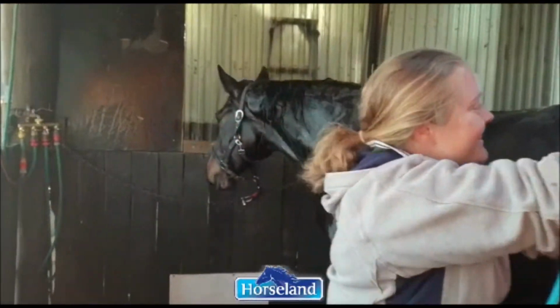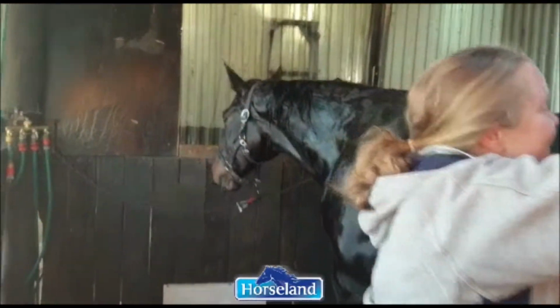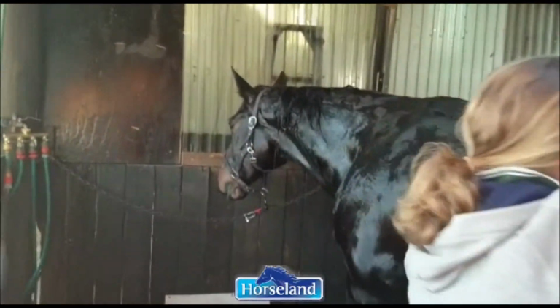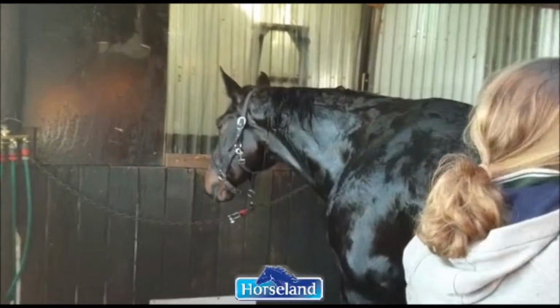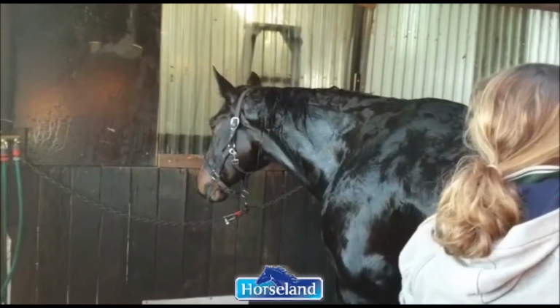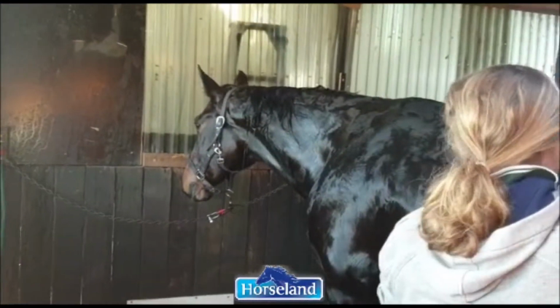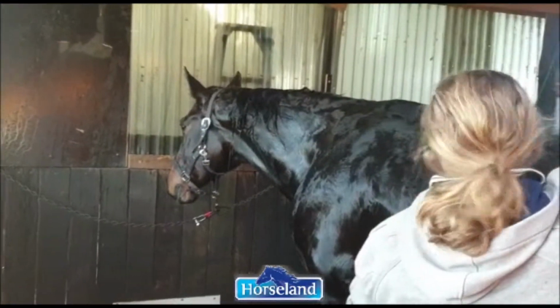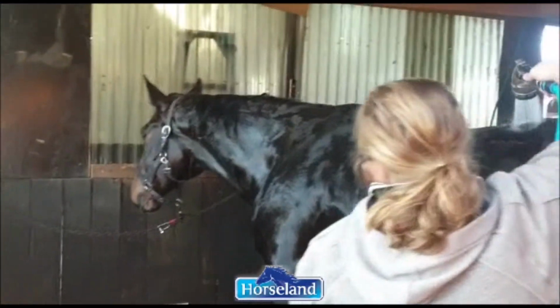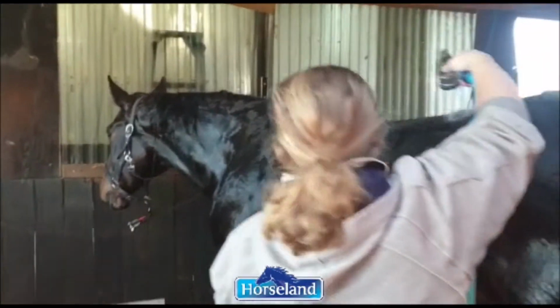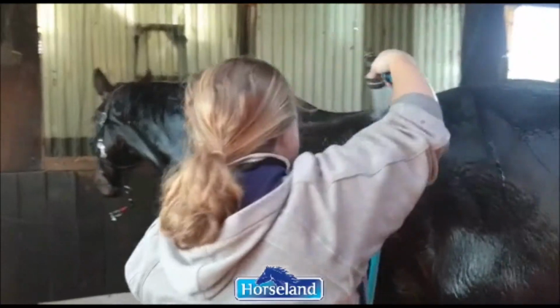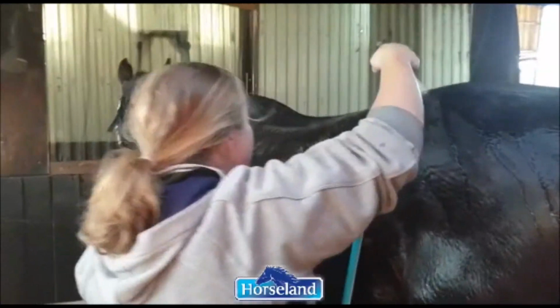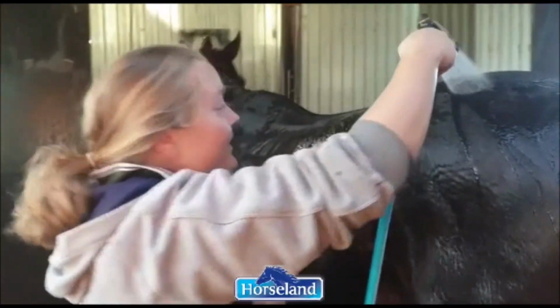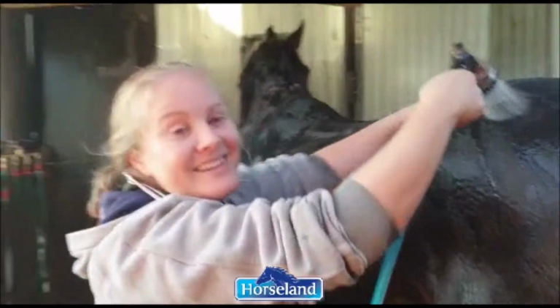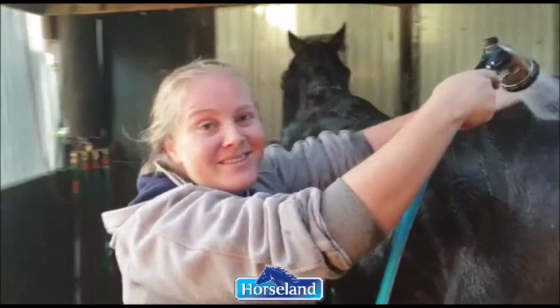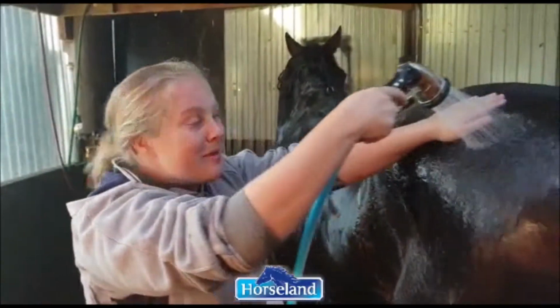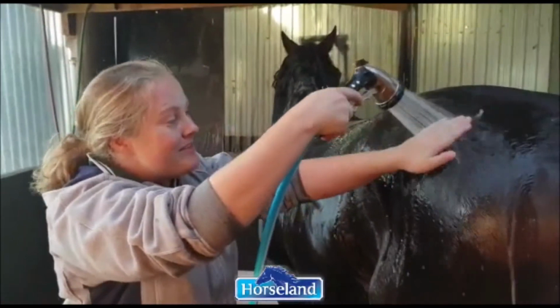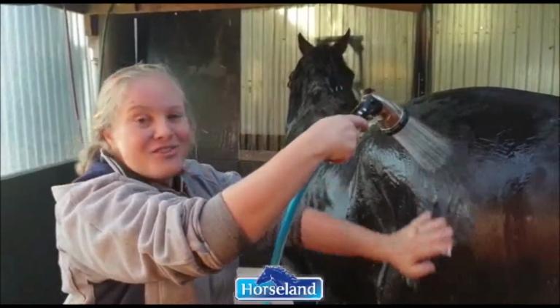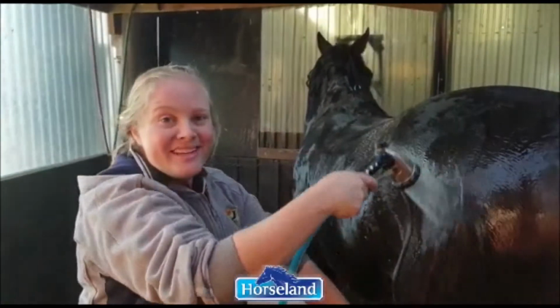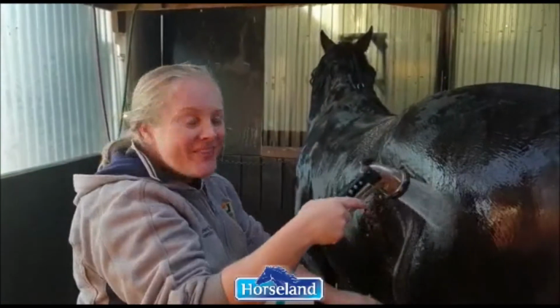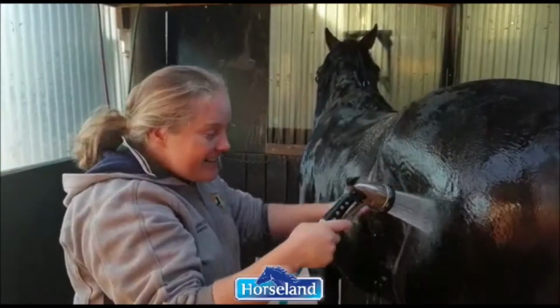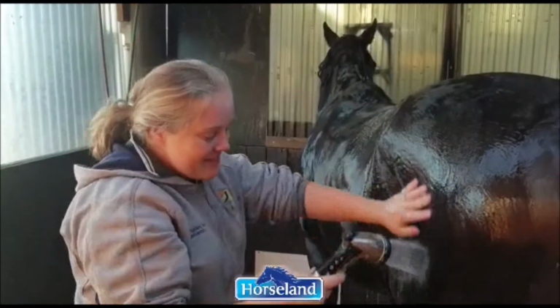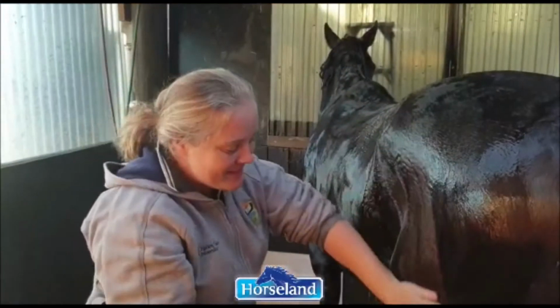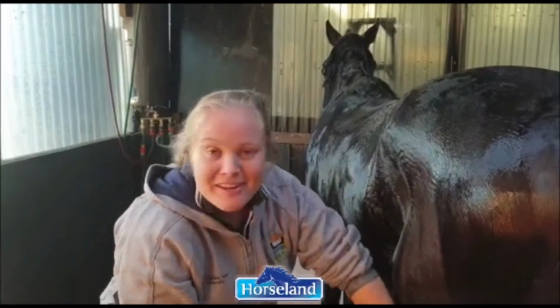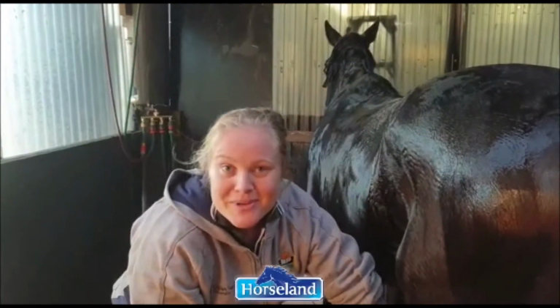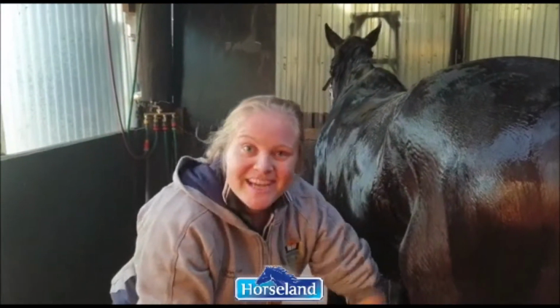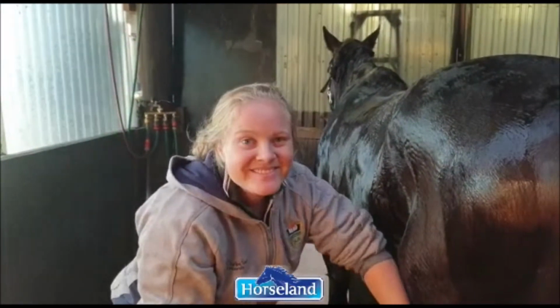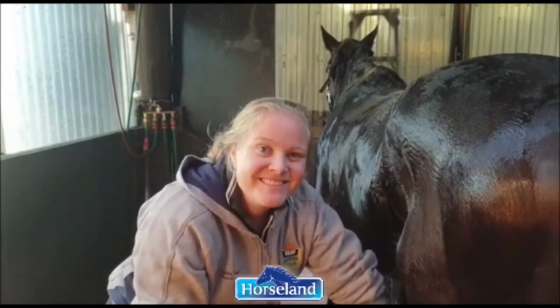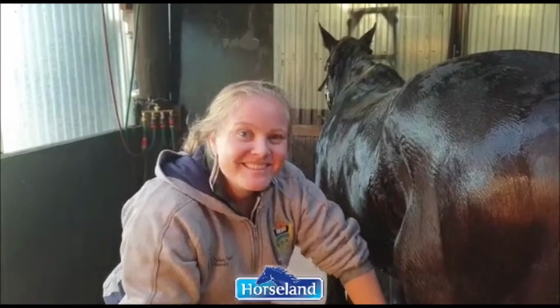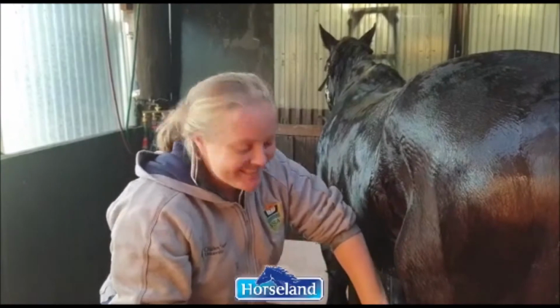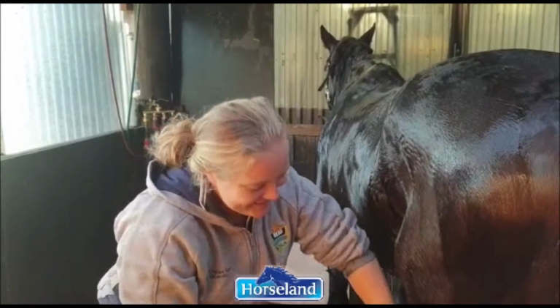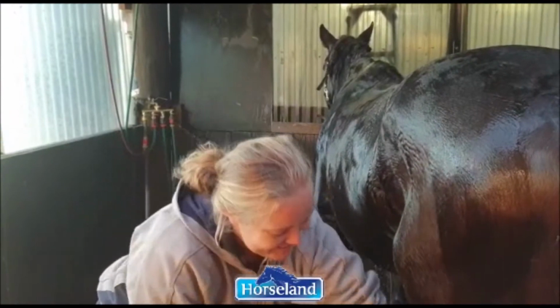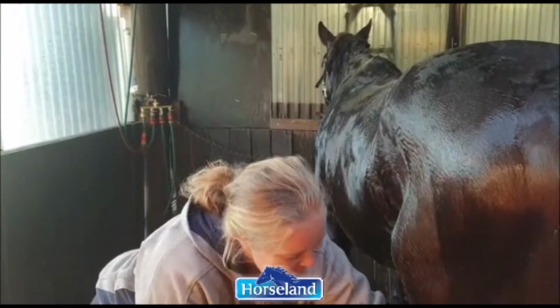He actually looks really happy there. And he's not shivering. Highly recommend it. Highly recommend. Great for winter.